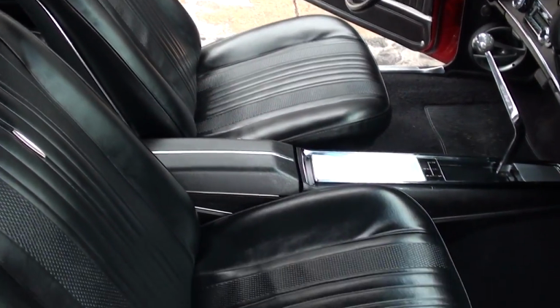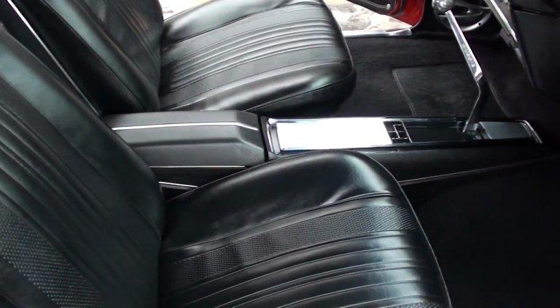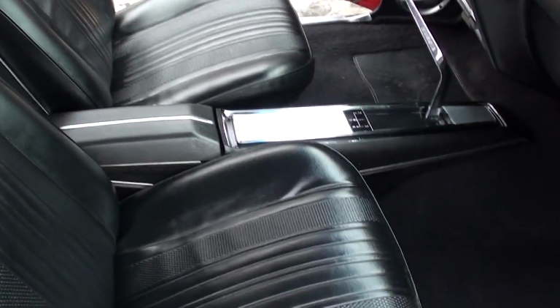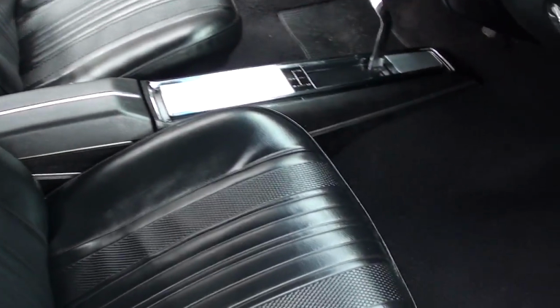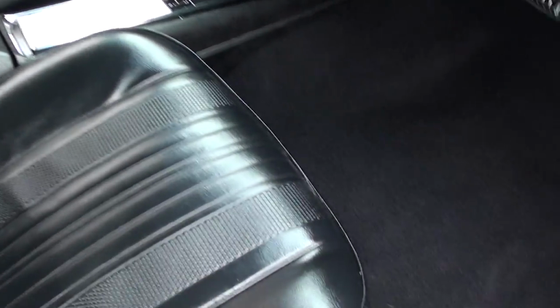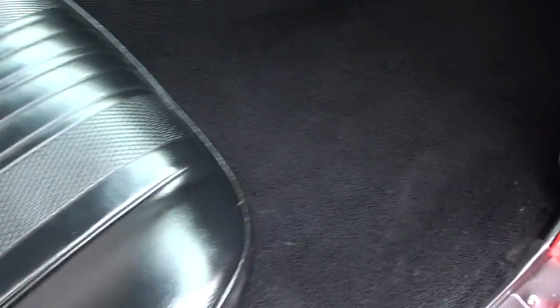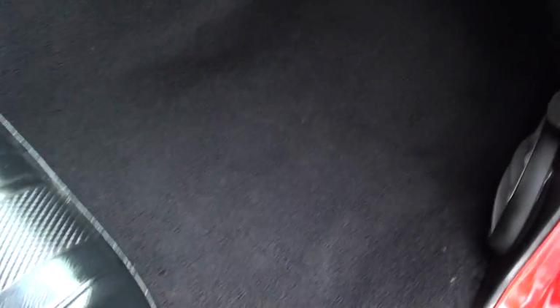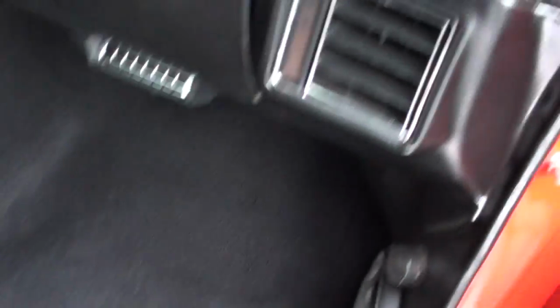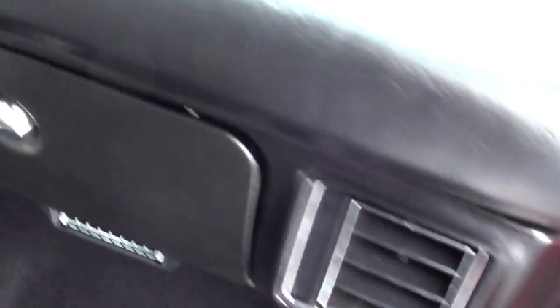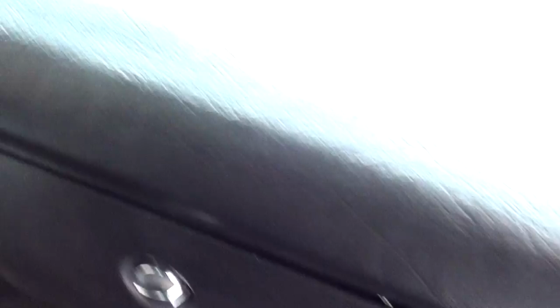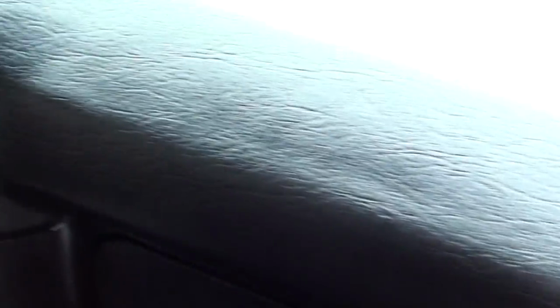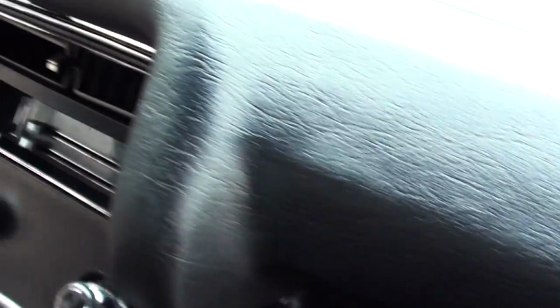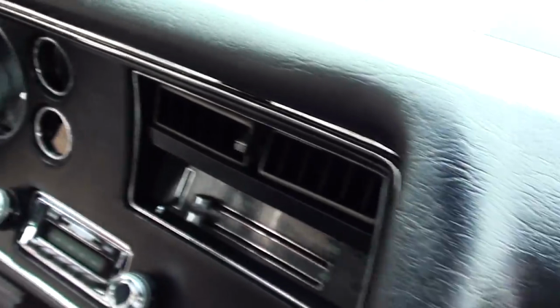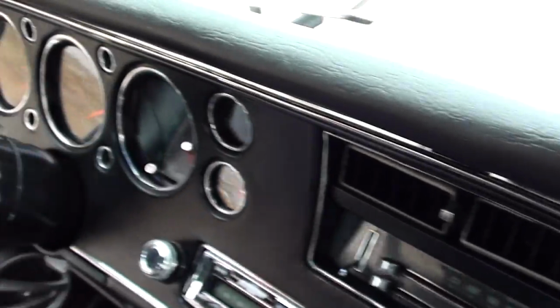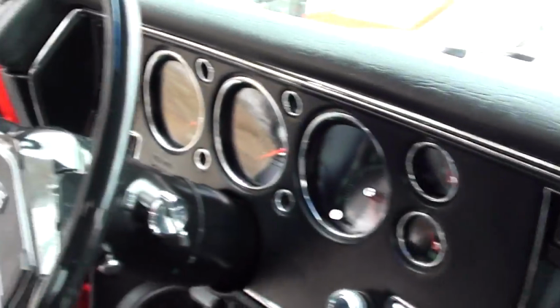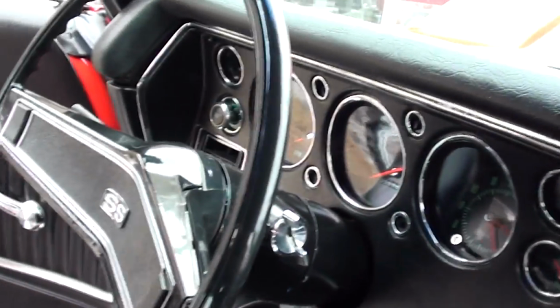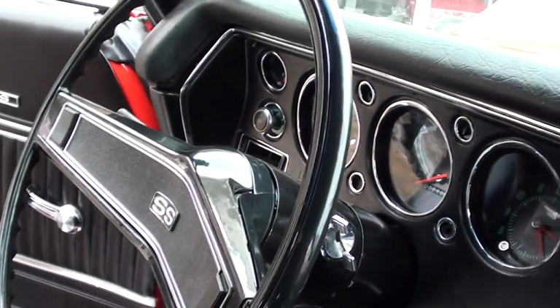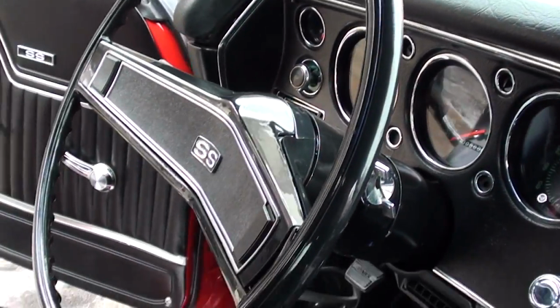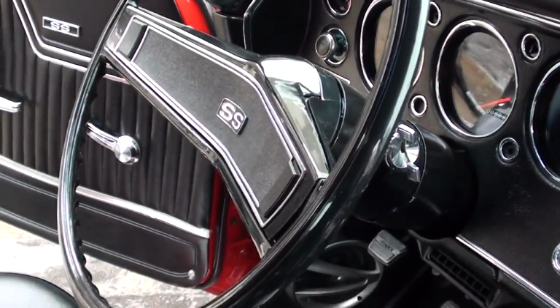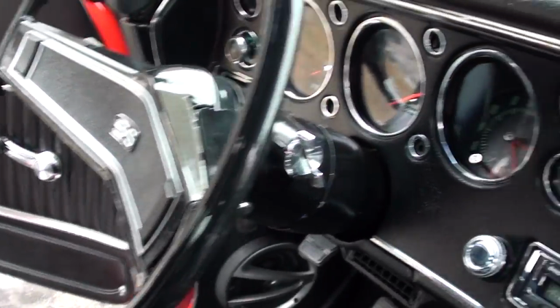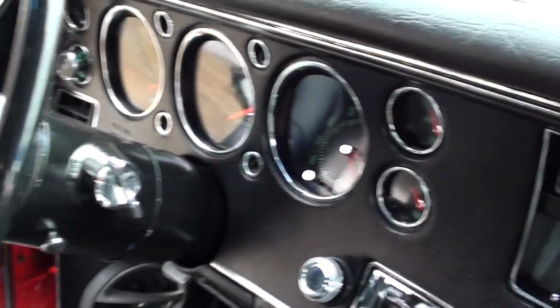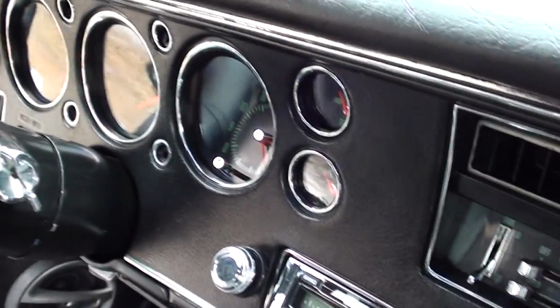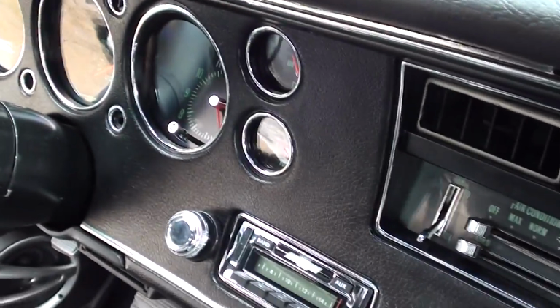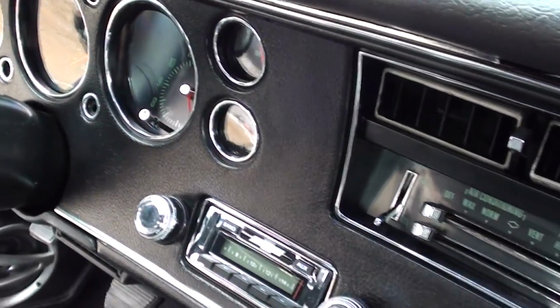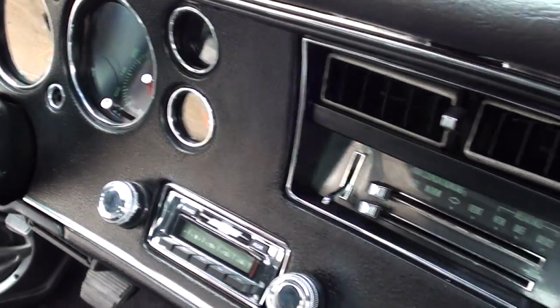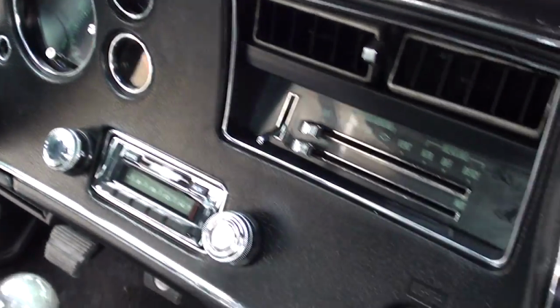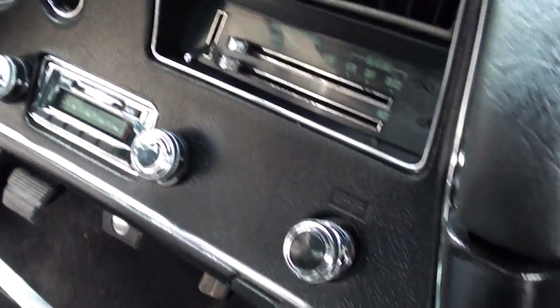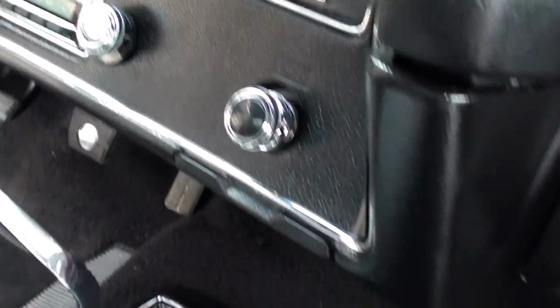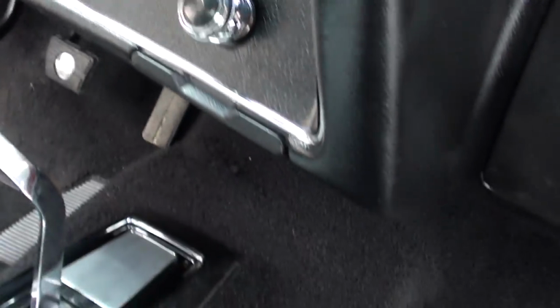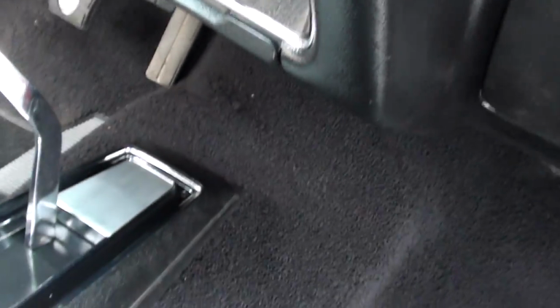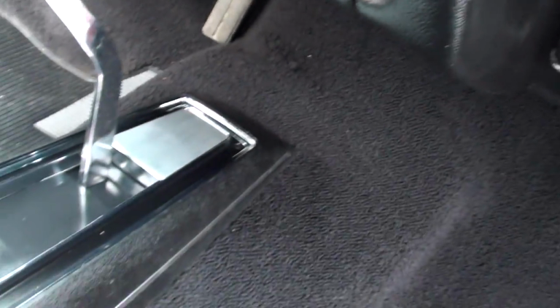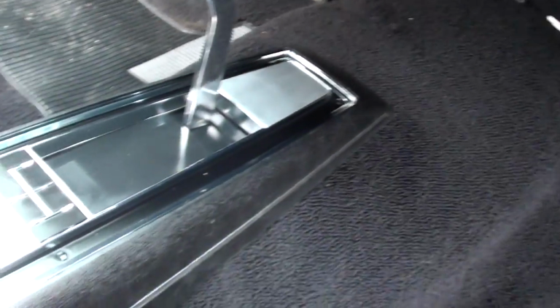It's got the old stock silver shifter ball on it, which is cool. That dash is nice — it's definitely had those gauges out and had all that stuff refurbished.